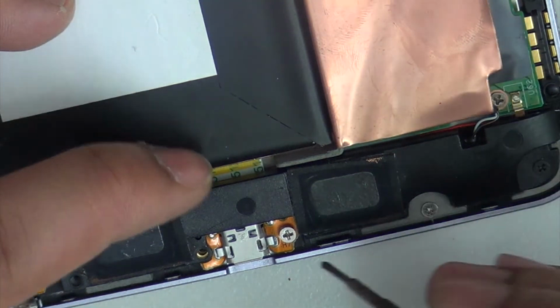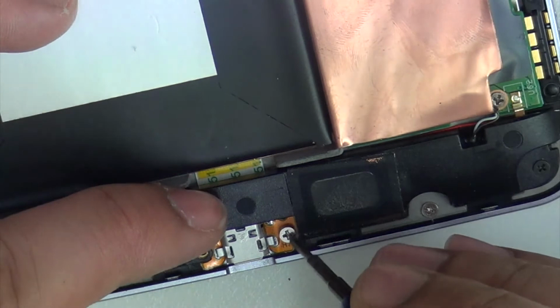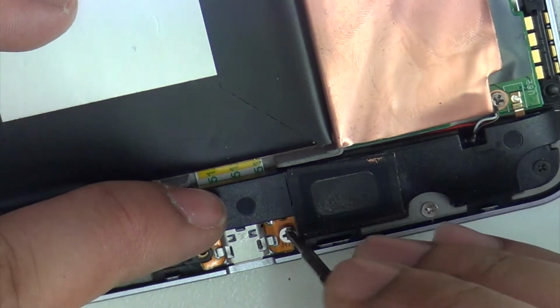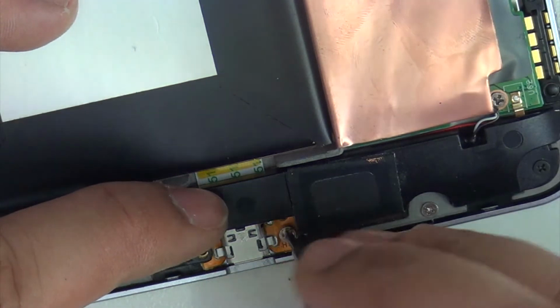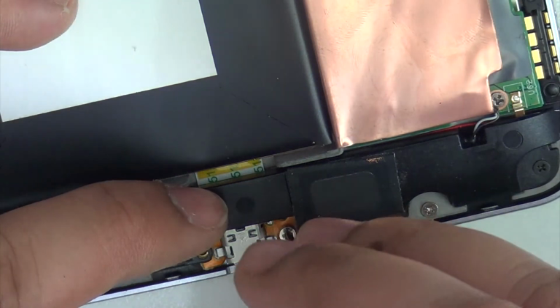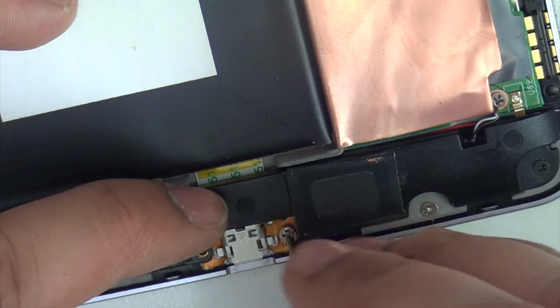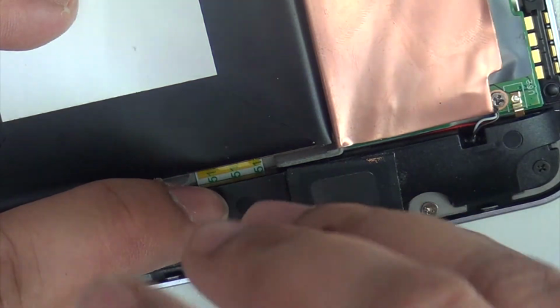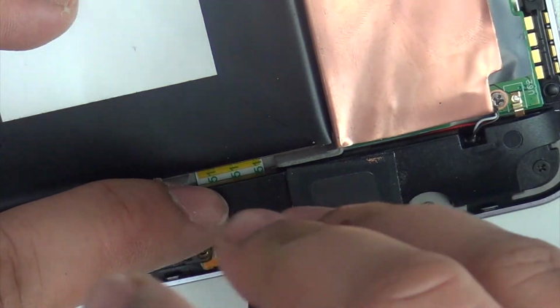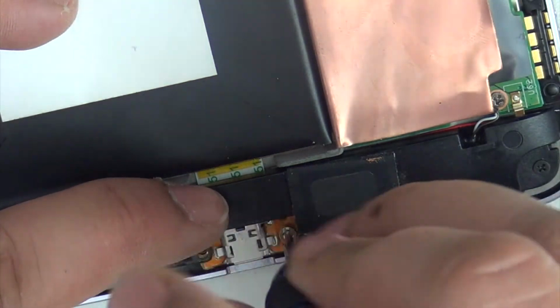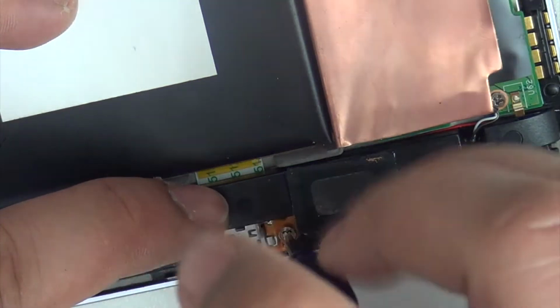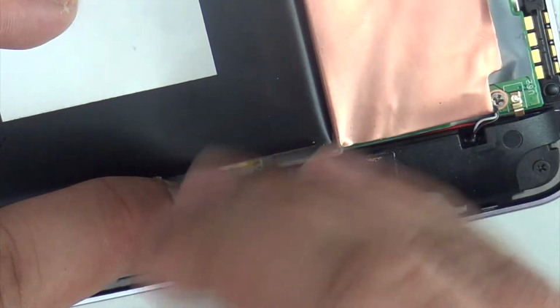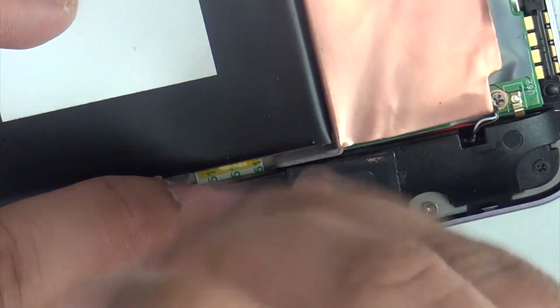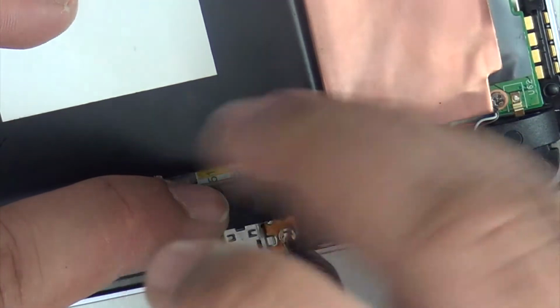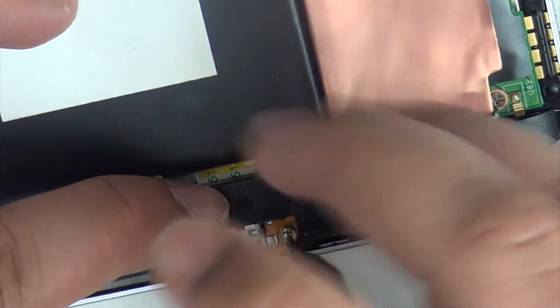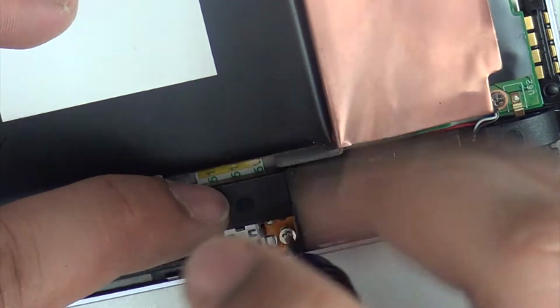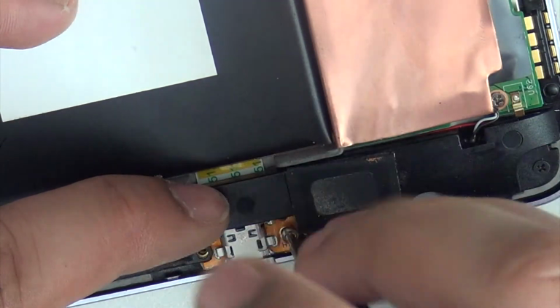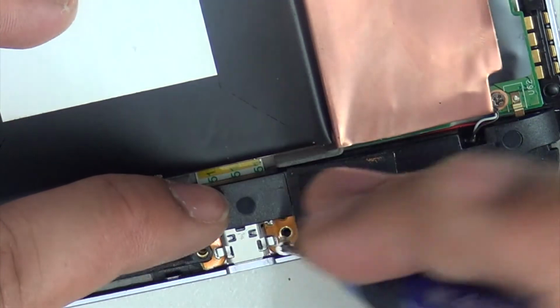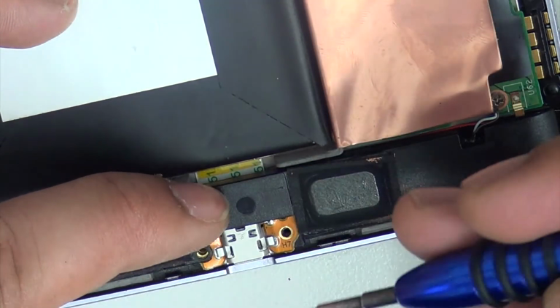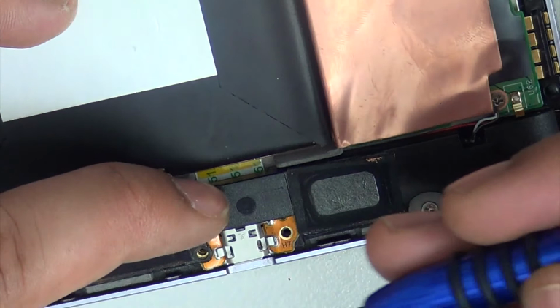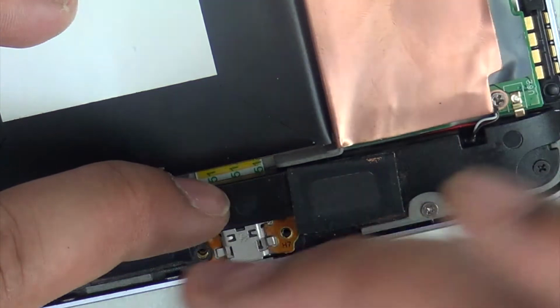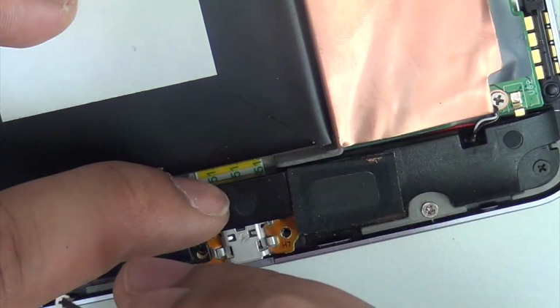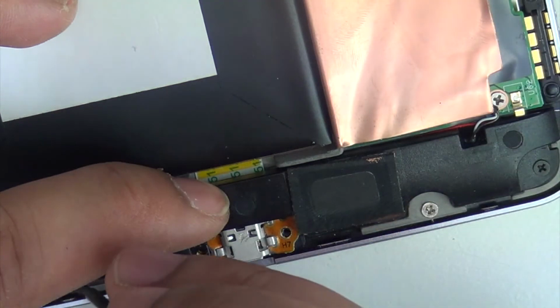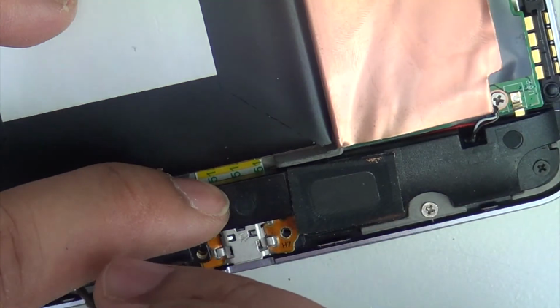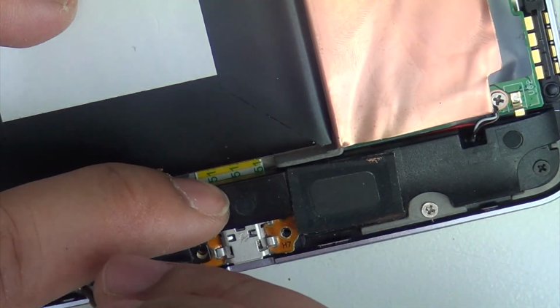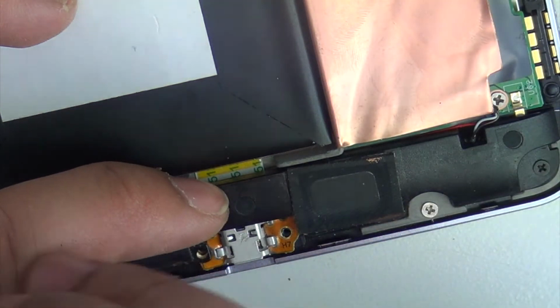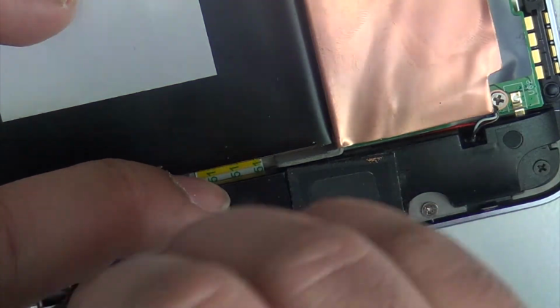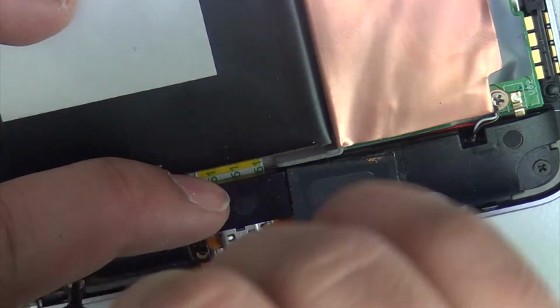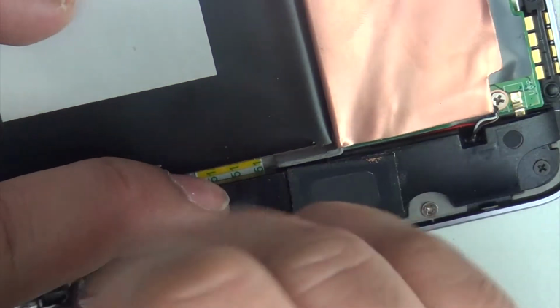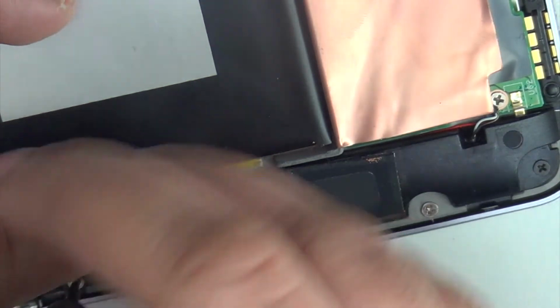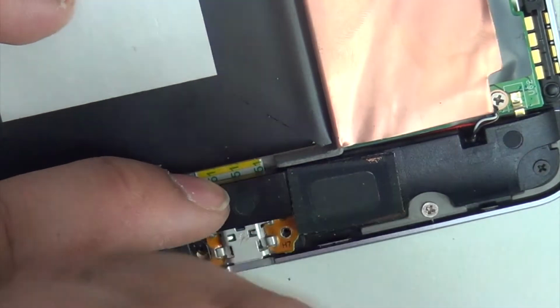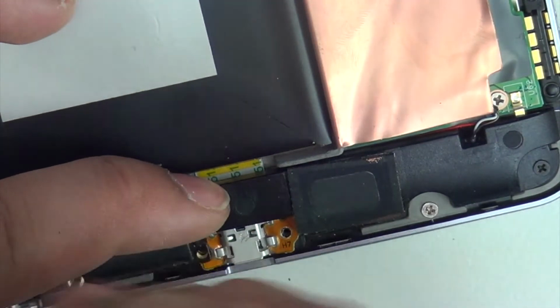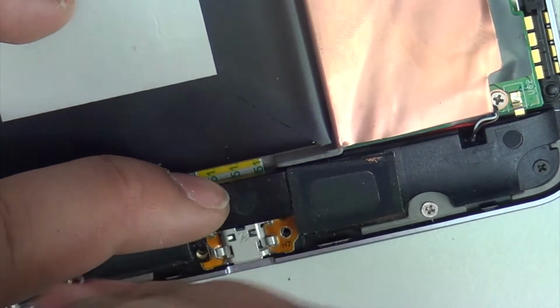Now we're going to put the silver screw back in its place — we had just put it there earlier to hold the charging port.